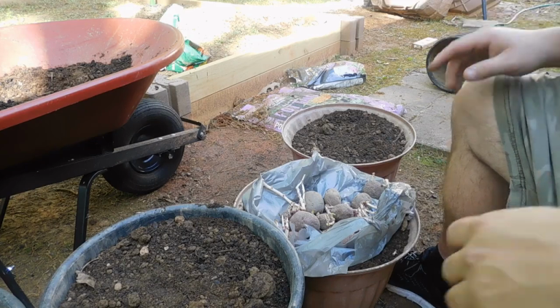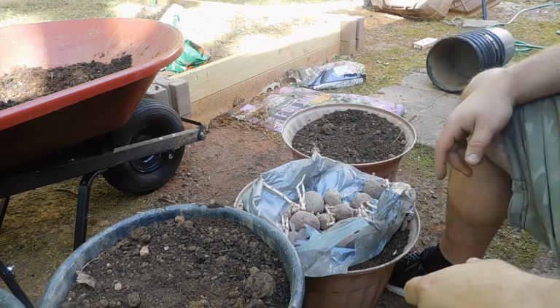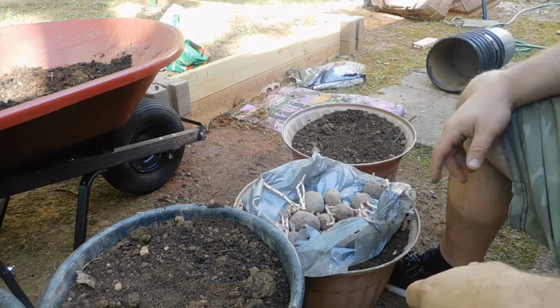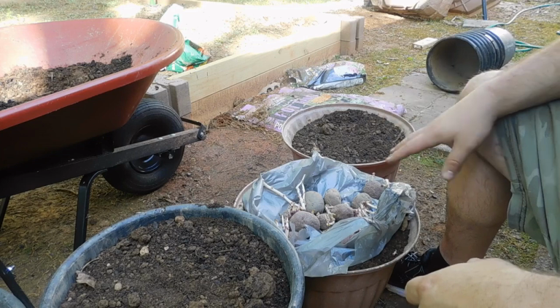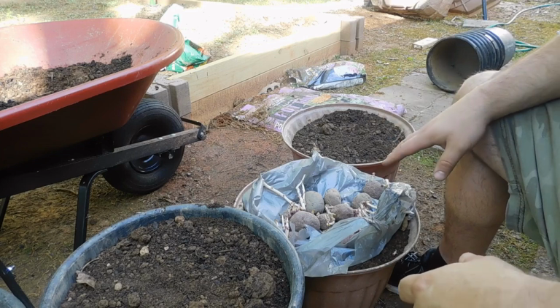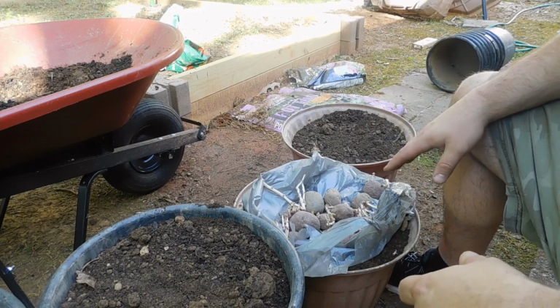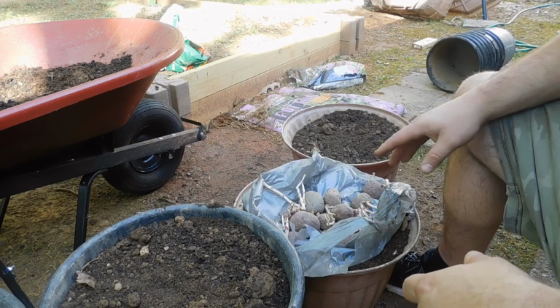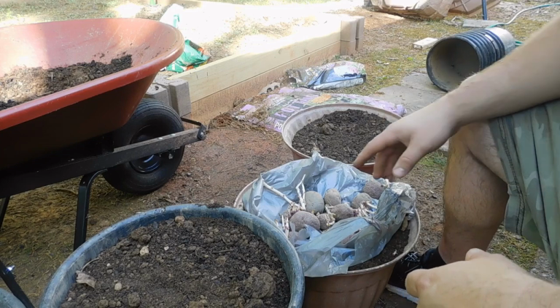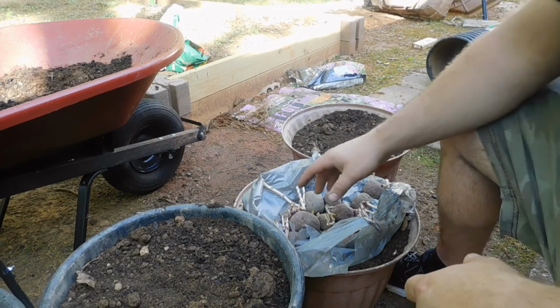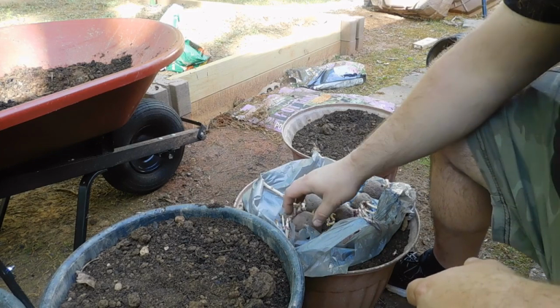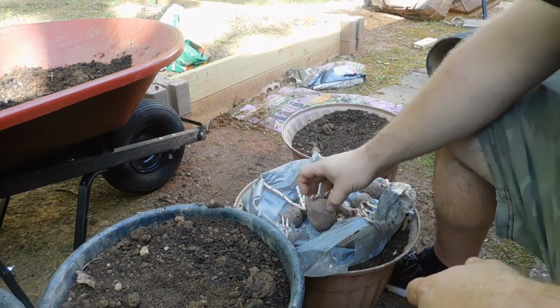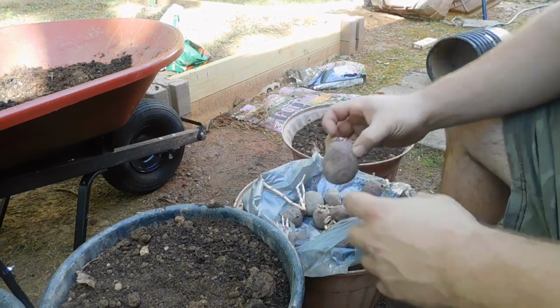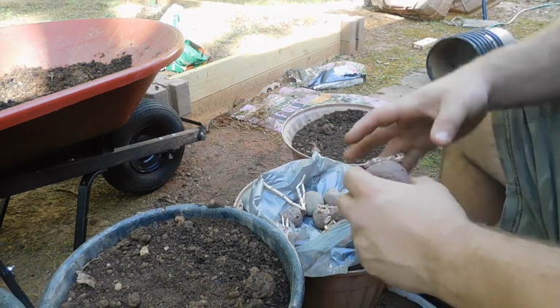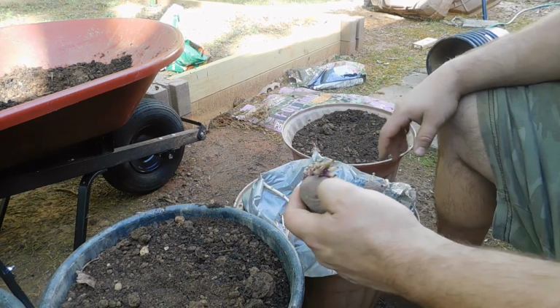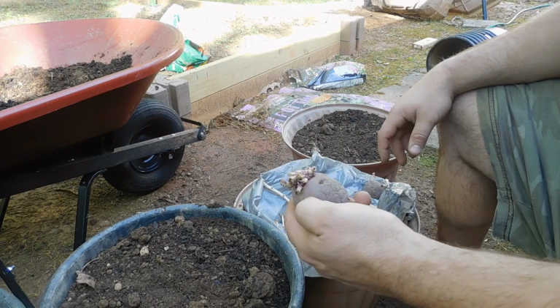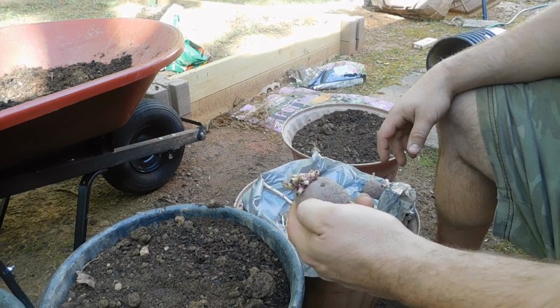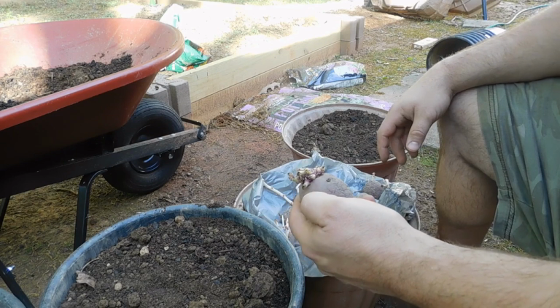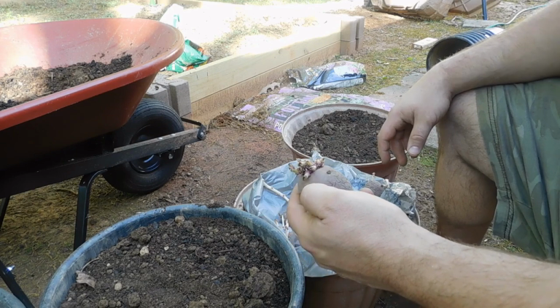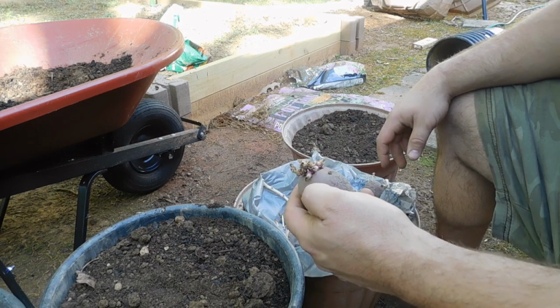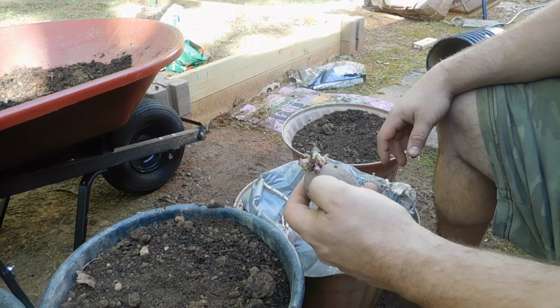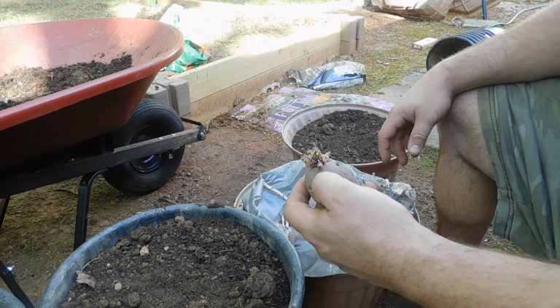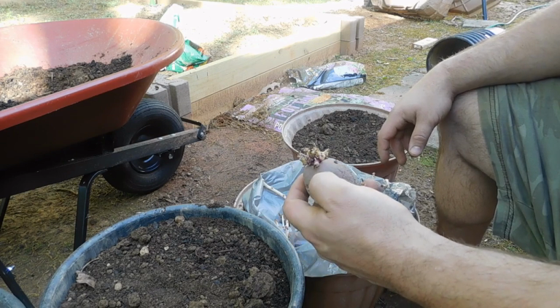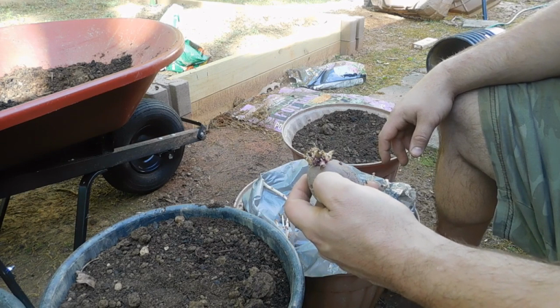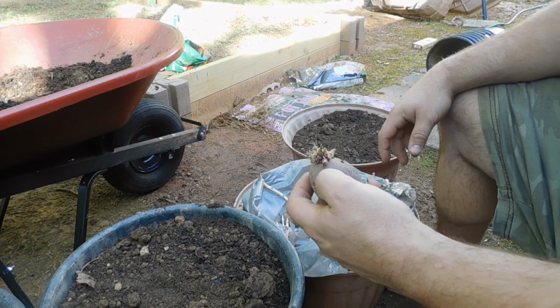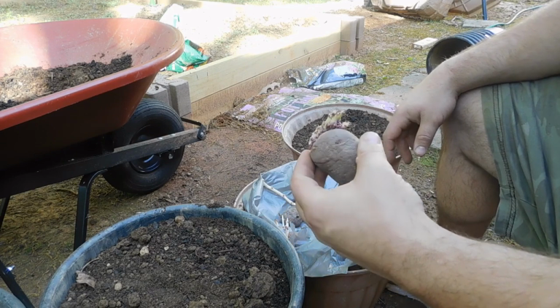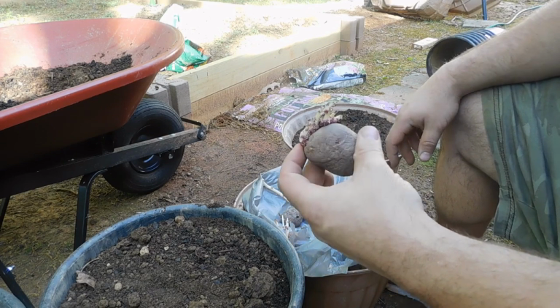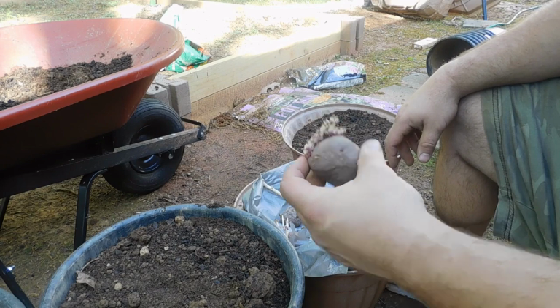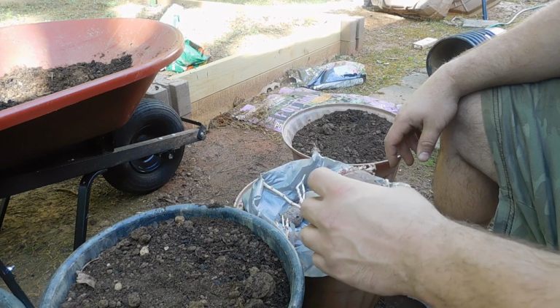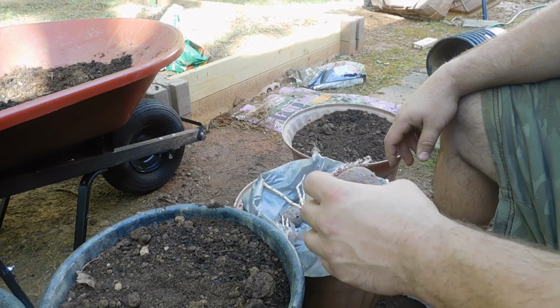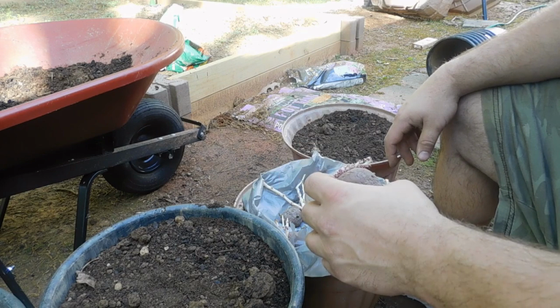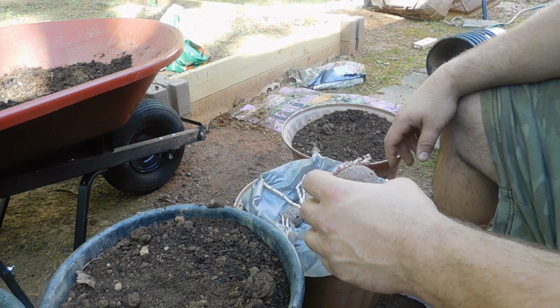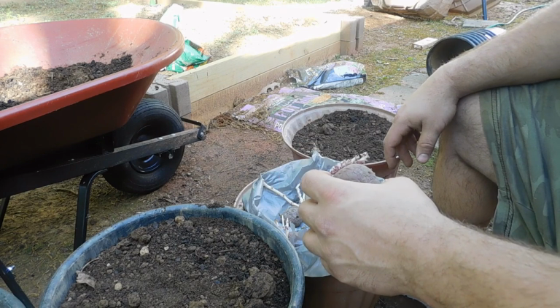Alright, so these are full. I've got my potatoes. You can get these at Walmart in a bag — usually they're with the bulbs. You can get potatoes, onions, all kinds of stuff. Or you can go to a local feed and seed store and get them a little bit cheaper.